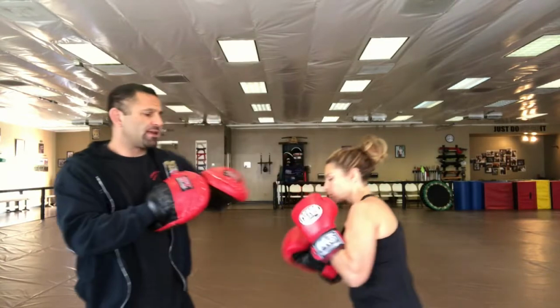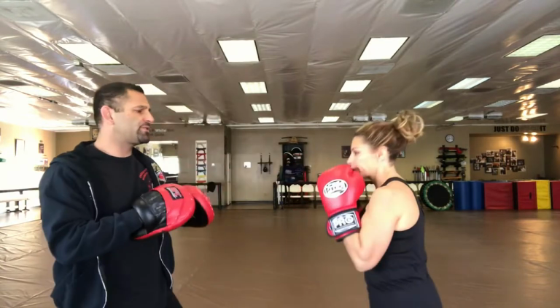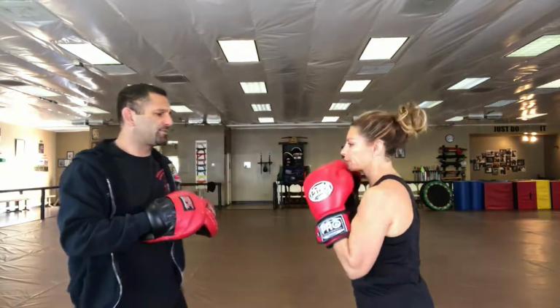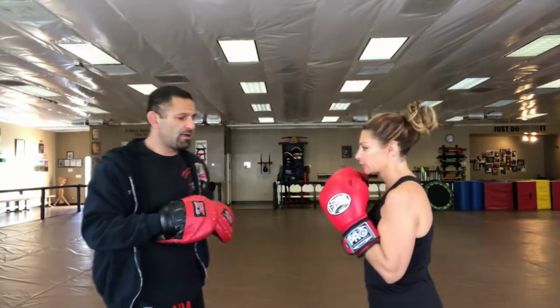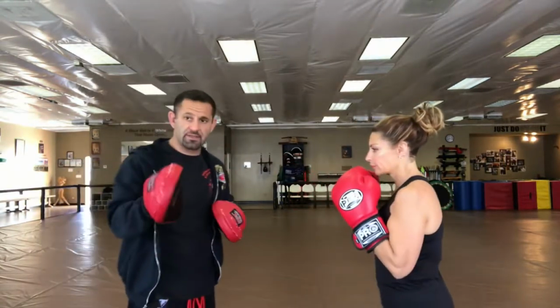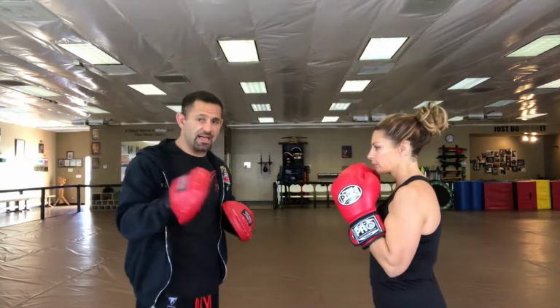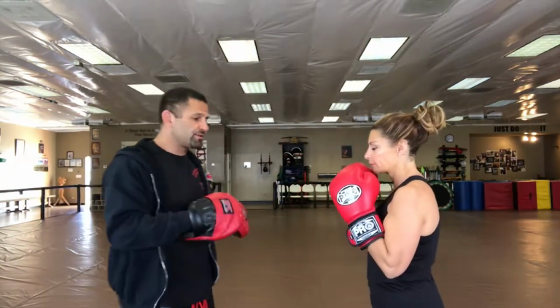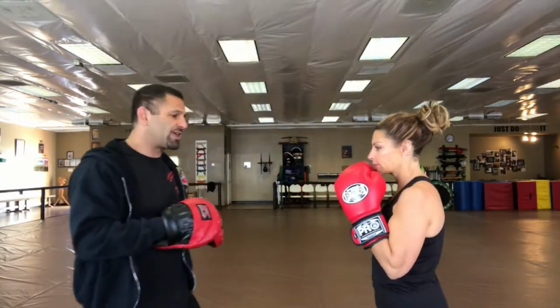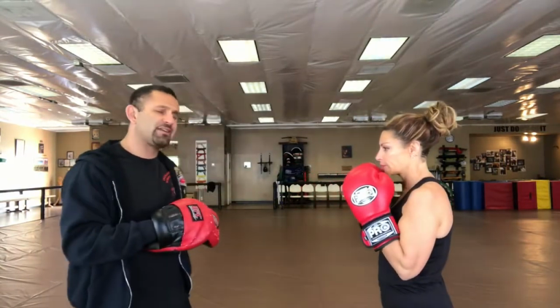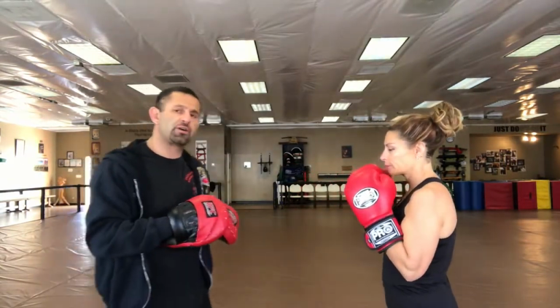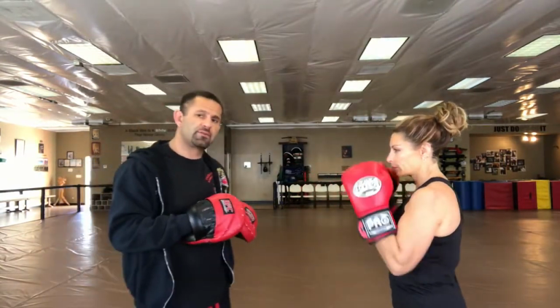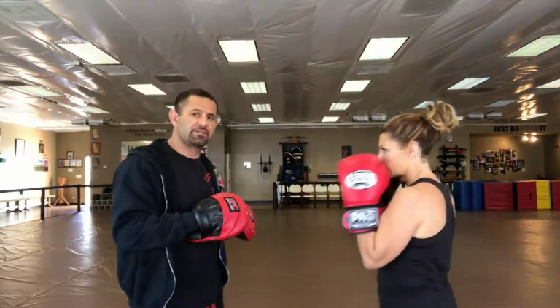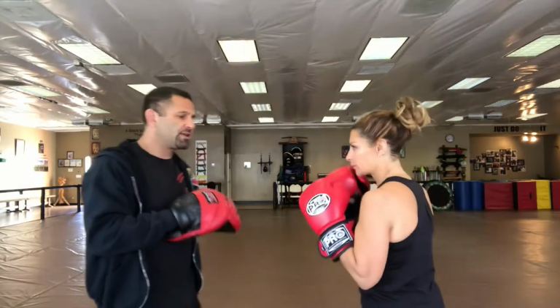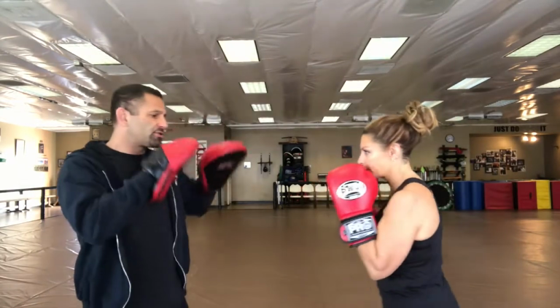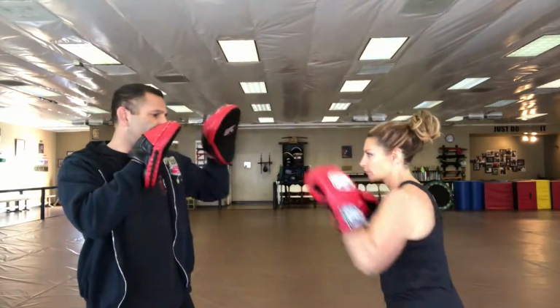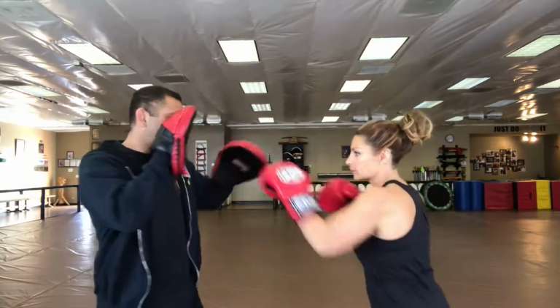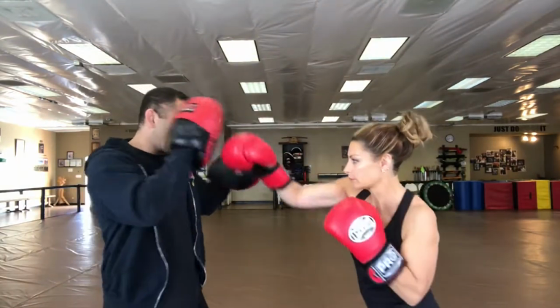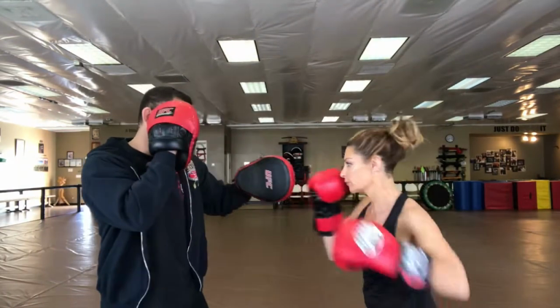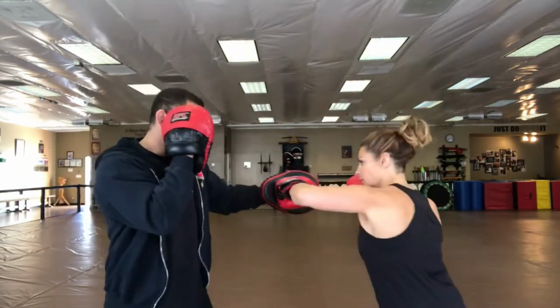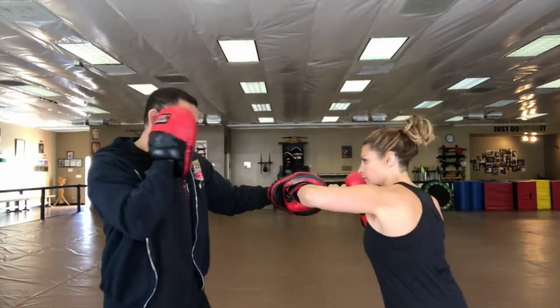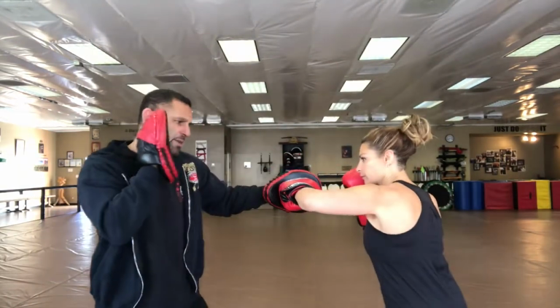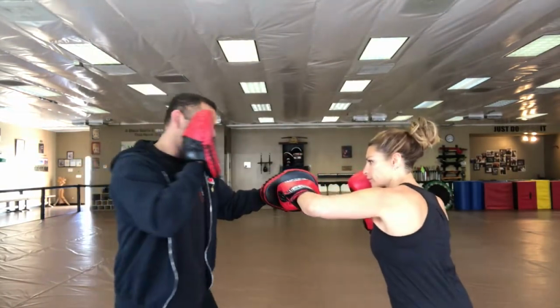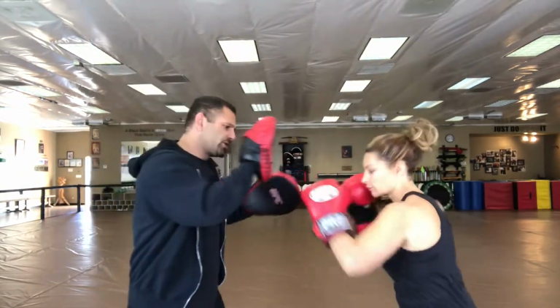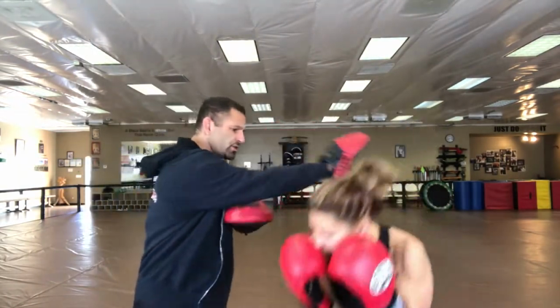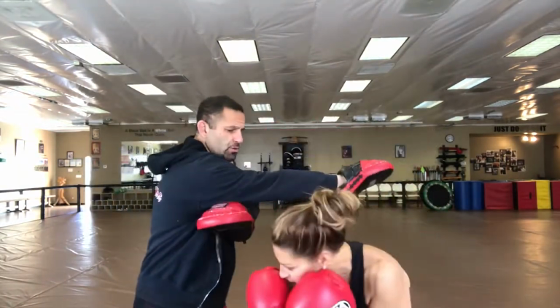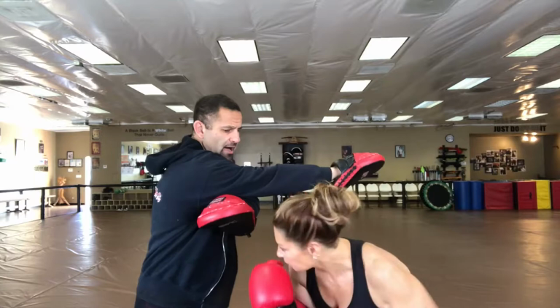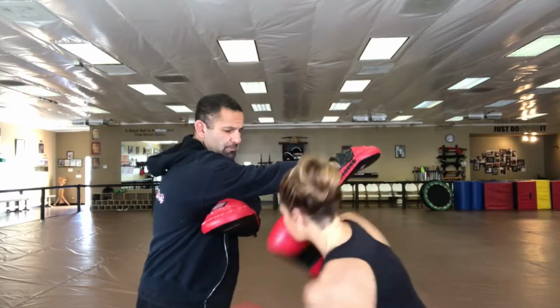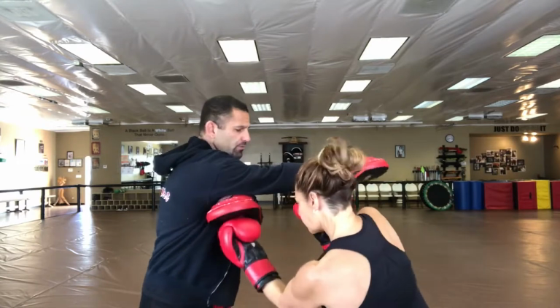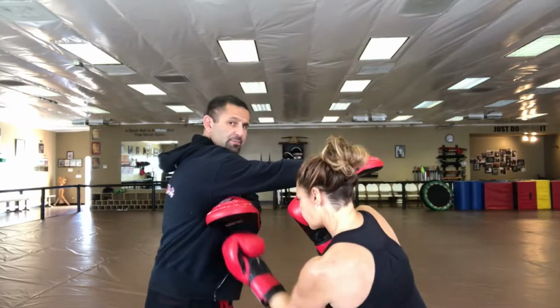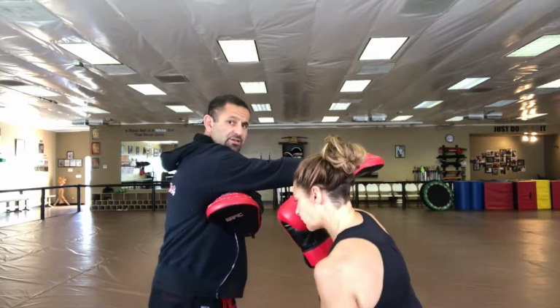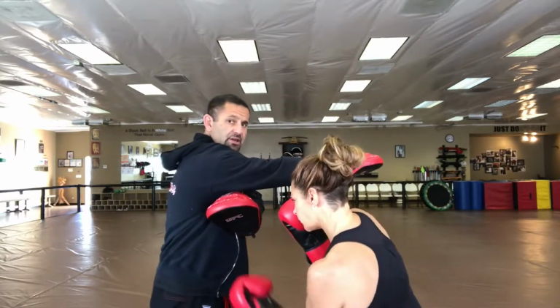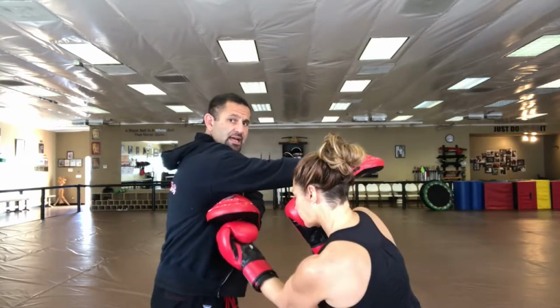Now we set up the other side. You just have to add a hook. So she throws a jab, cross, hook, I throw my cross, she'll bob, and boom — there's the body shot to the other side.